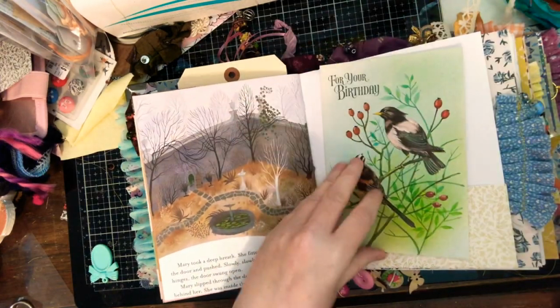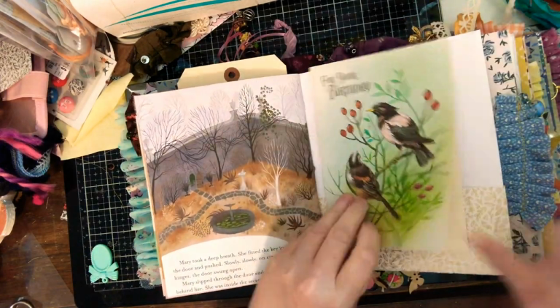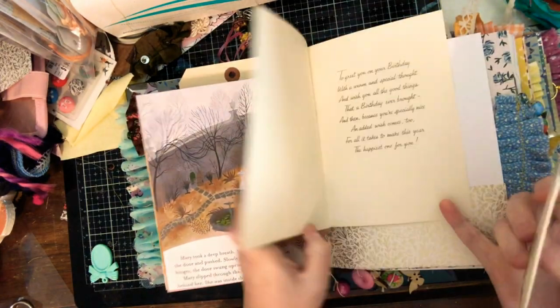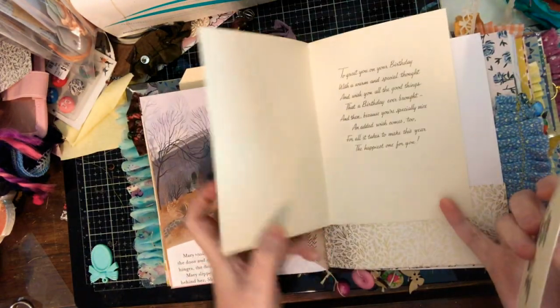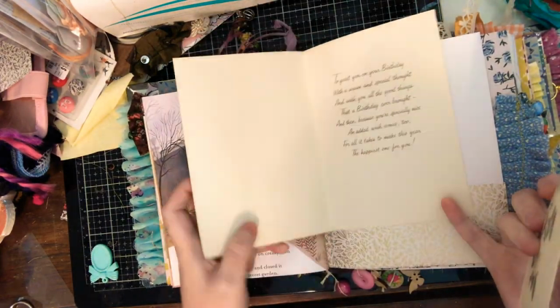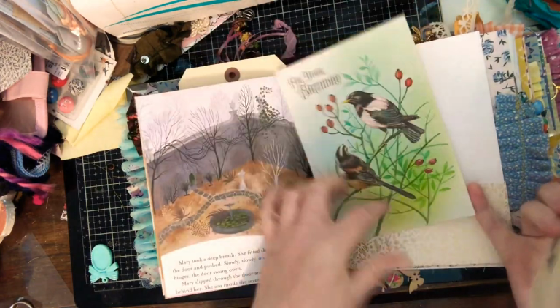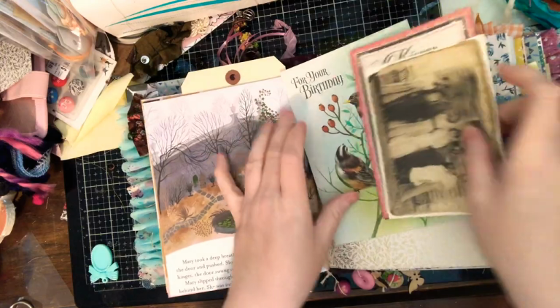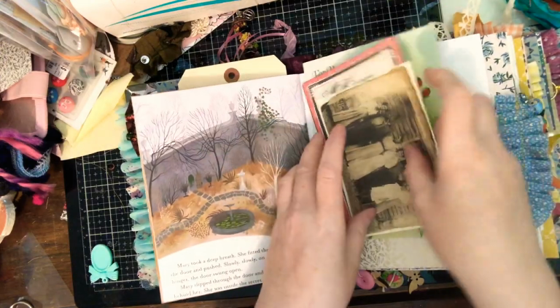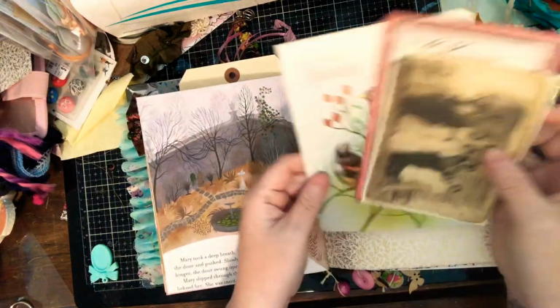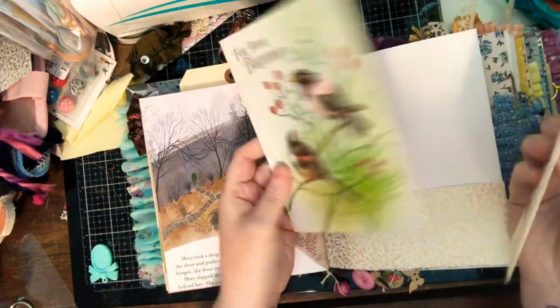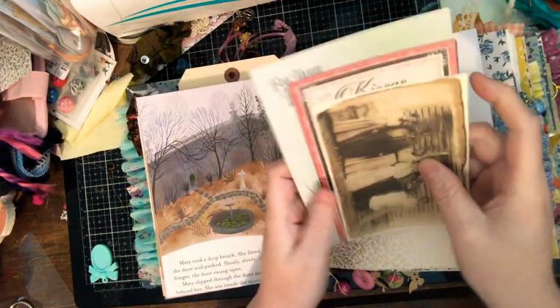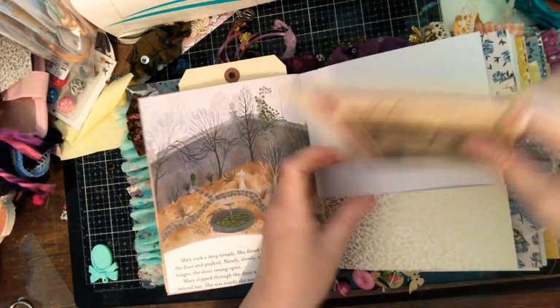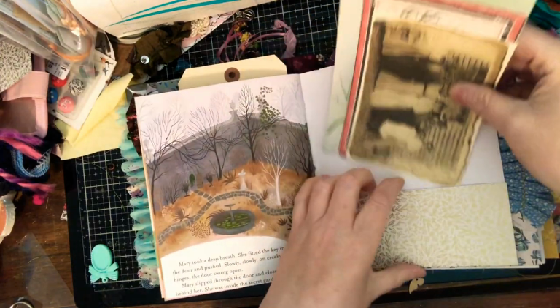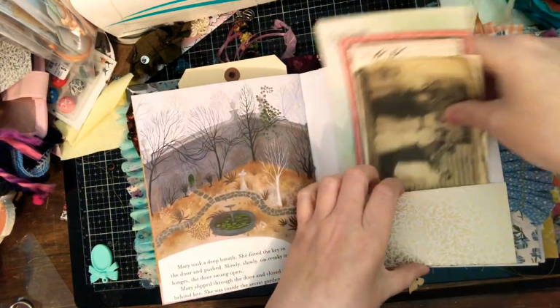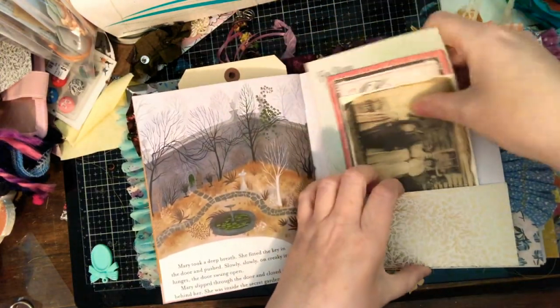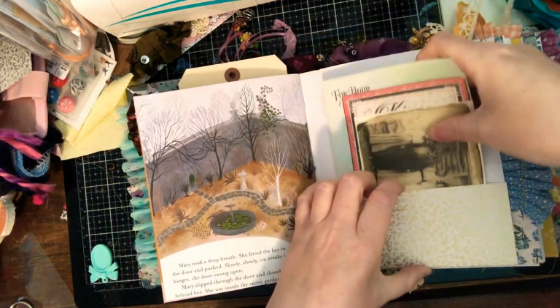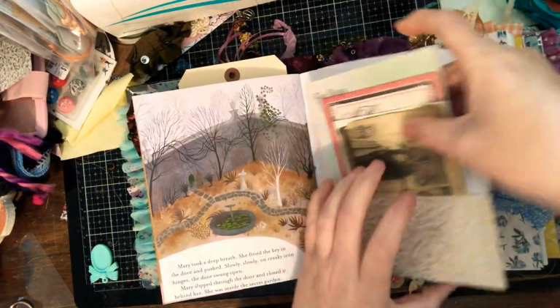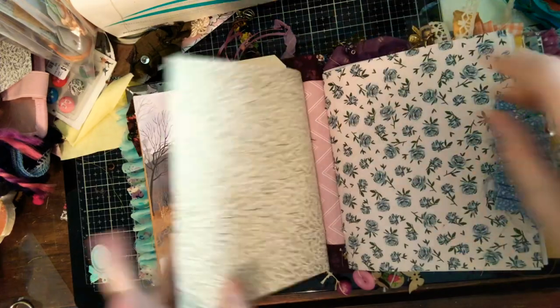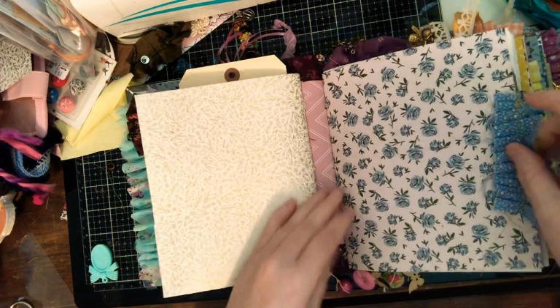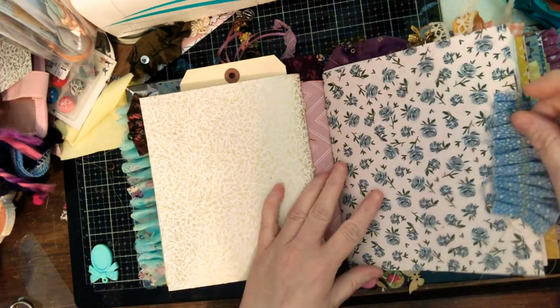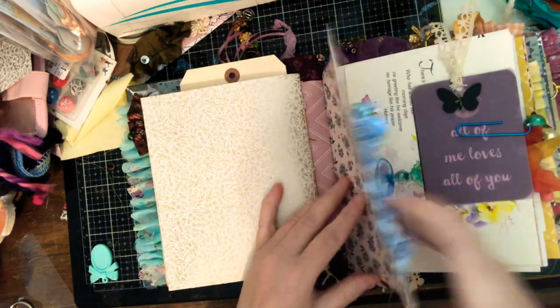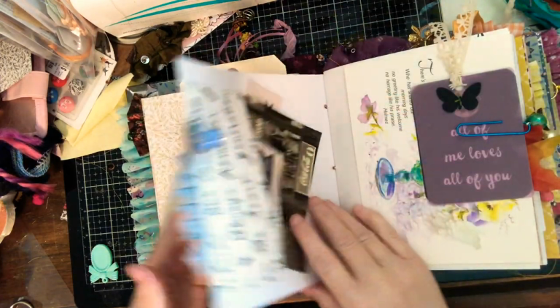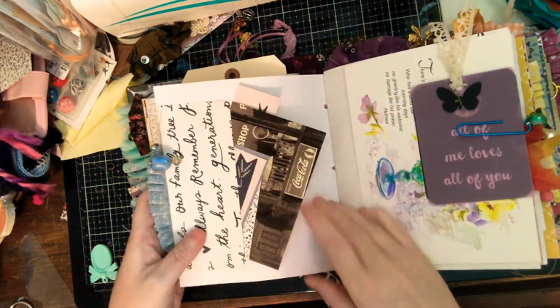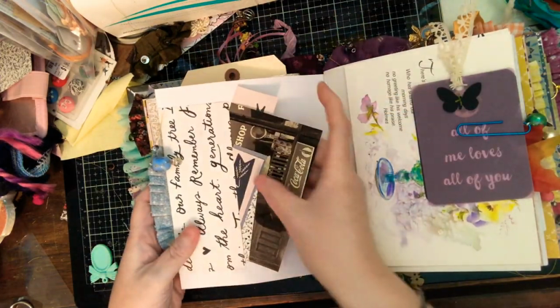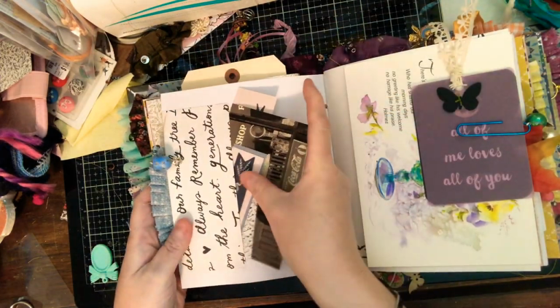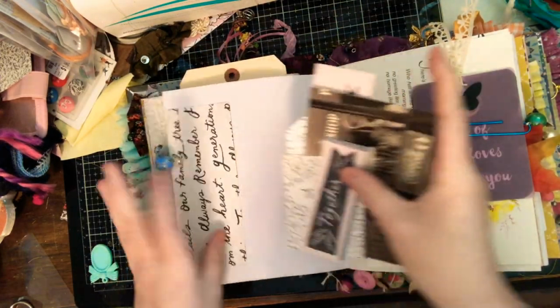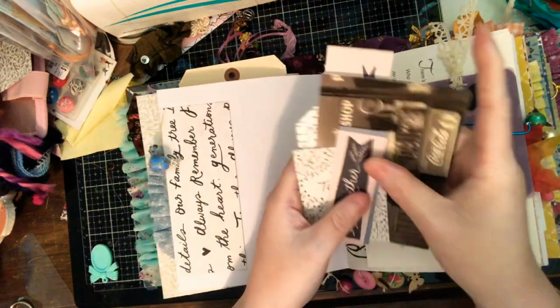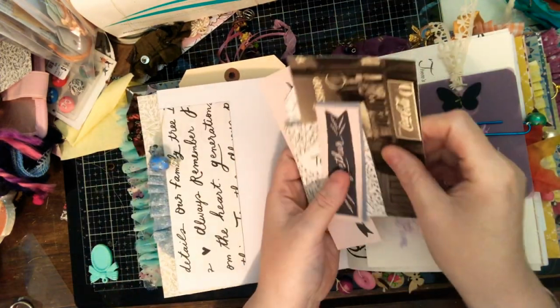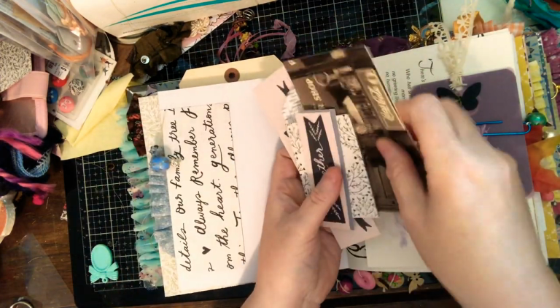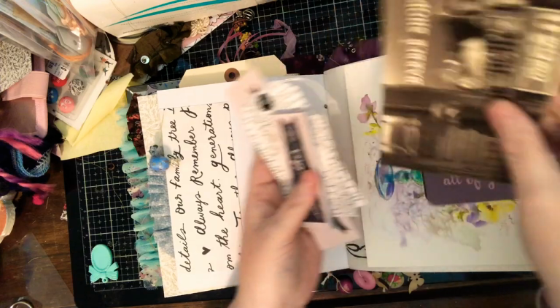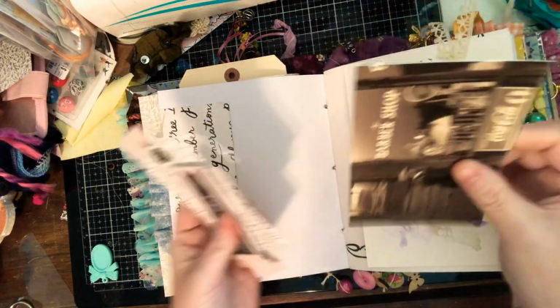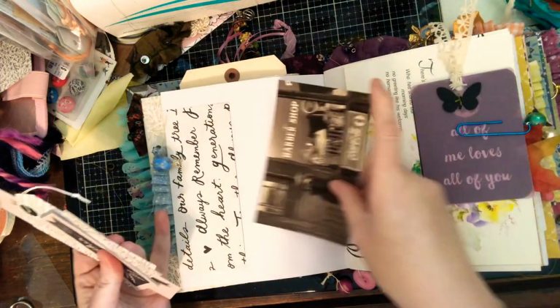There are a couple of these doilies floating around, and these are some unused vintage birthday cards — one singular birthday card and then the rest are right here.